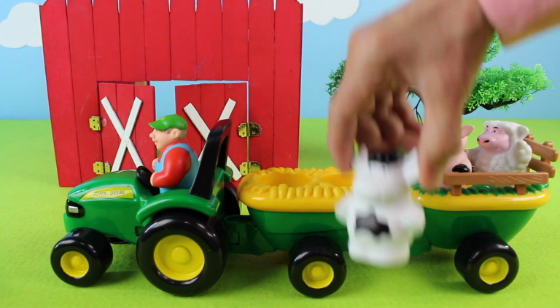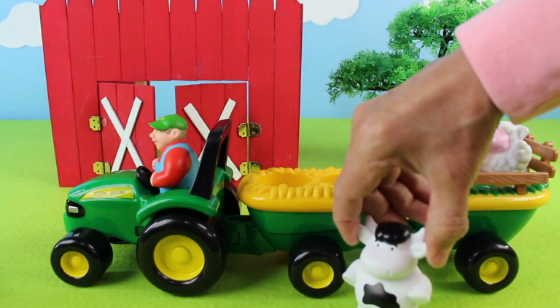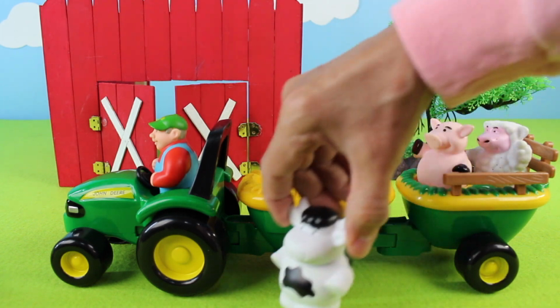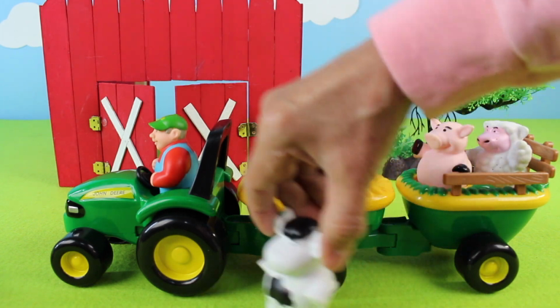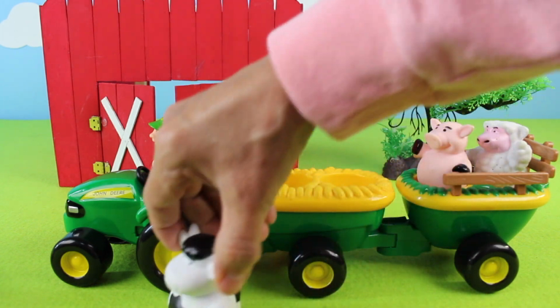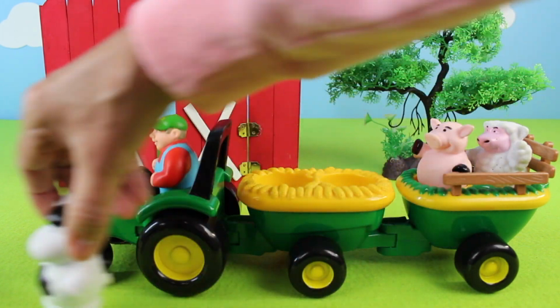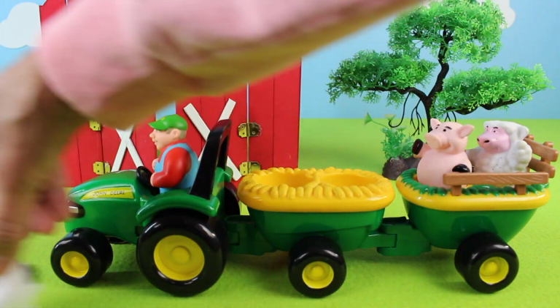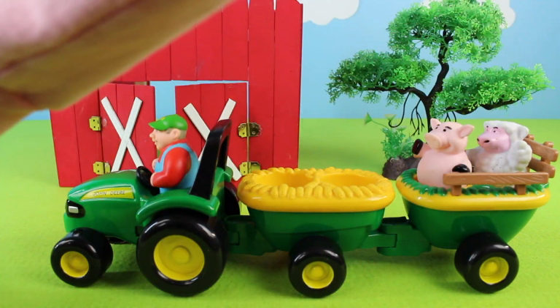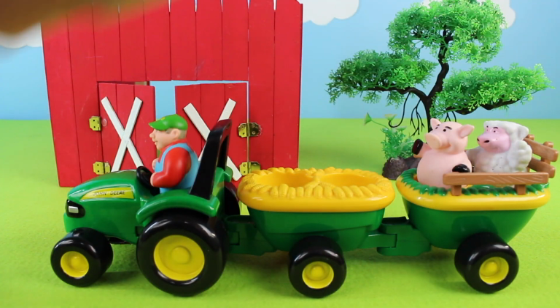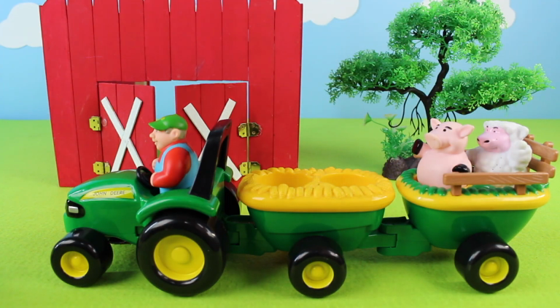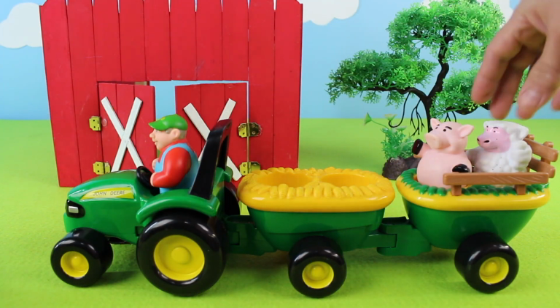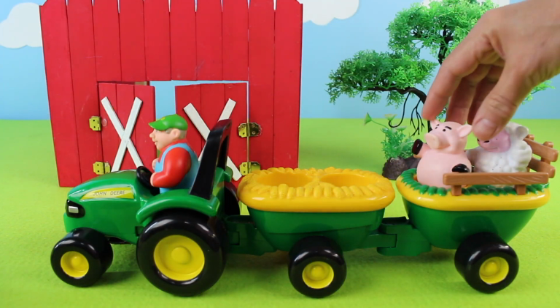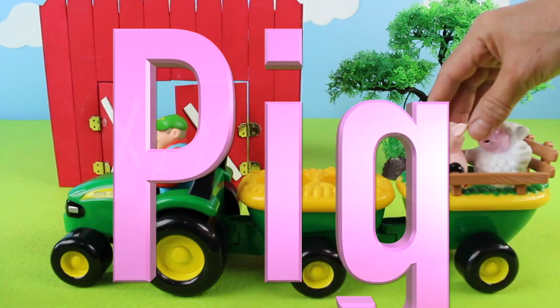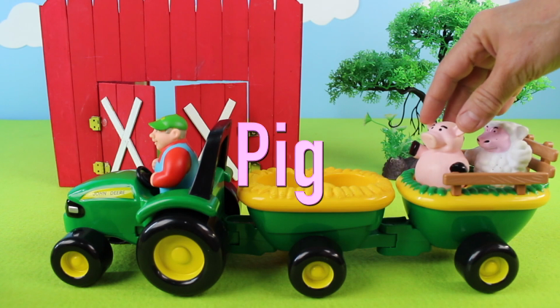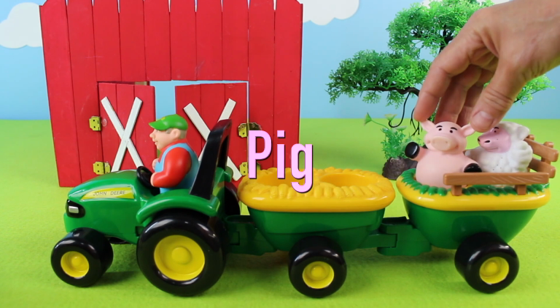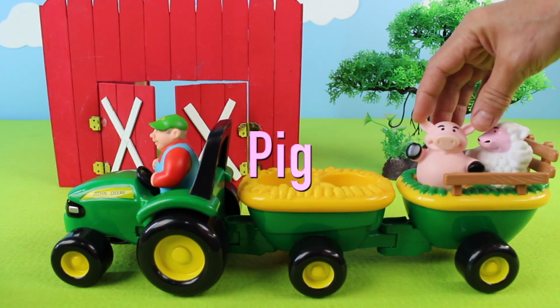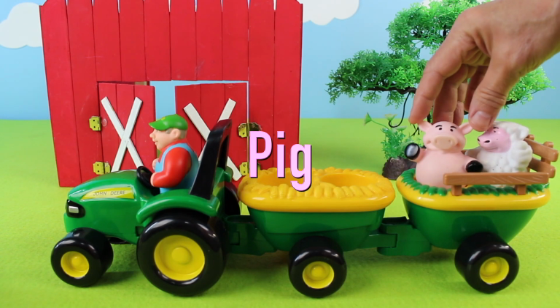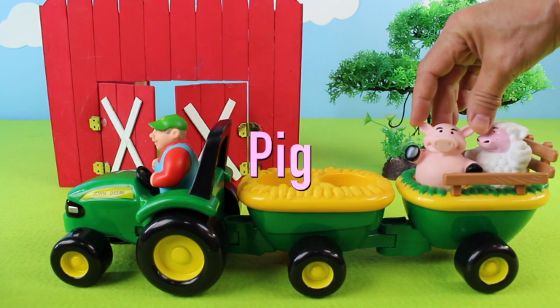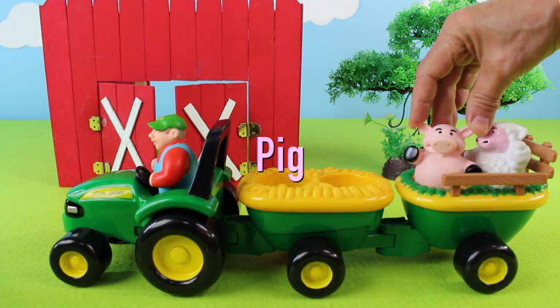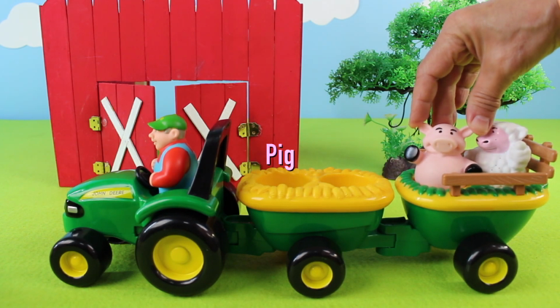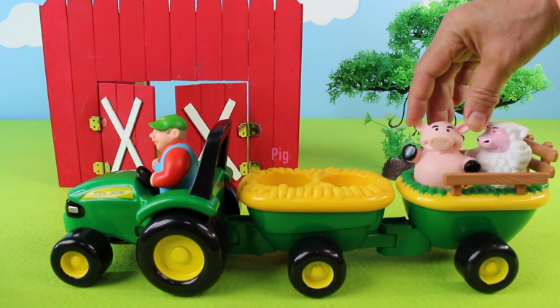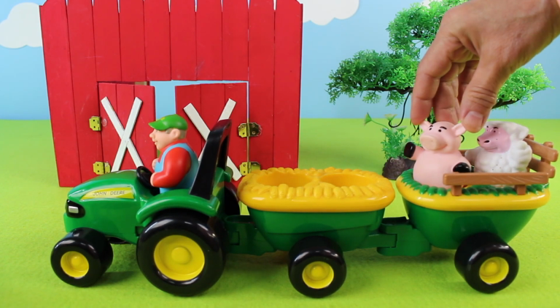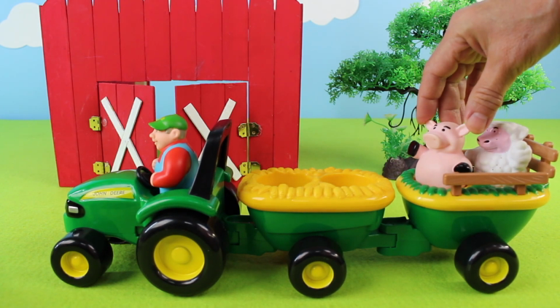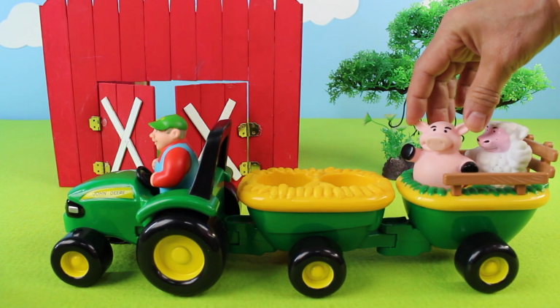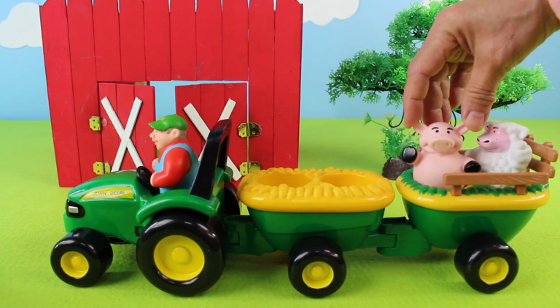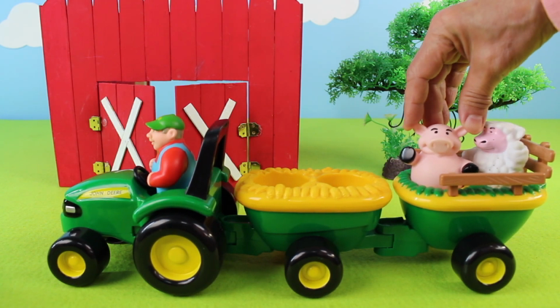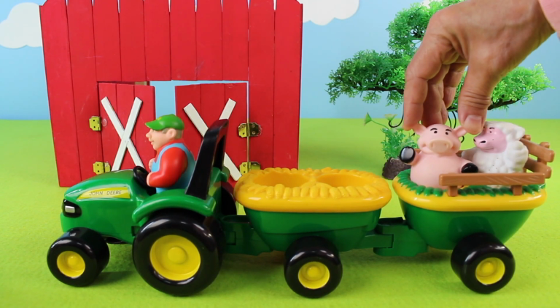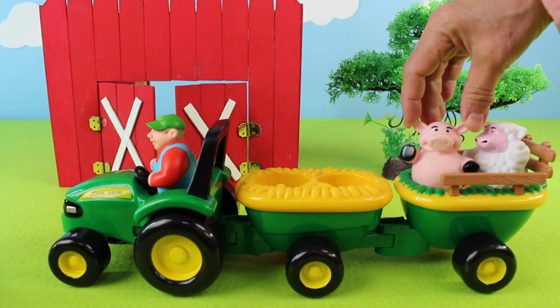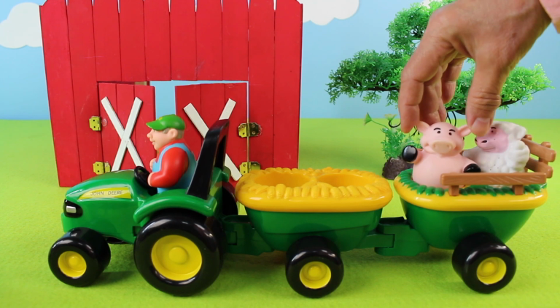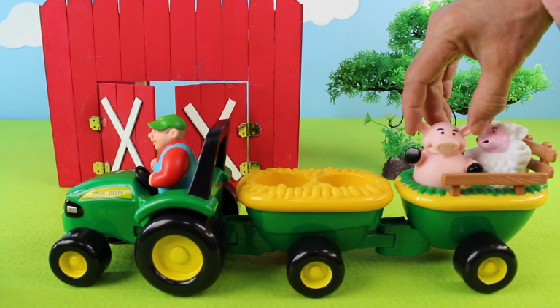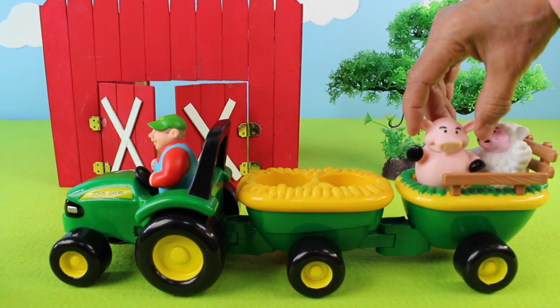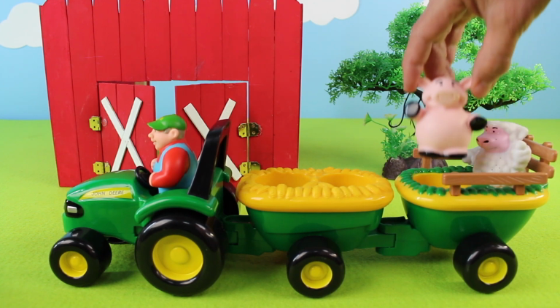Next we have a pink pig. Did you hear that? That's the sound a pig makes — oink, oink! There goes the pink pig!